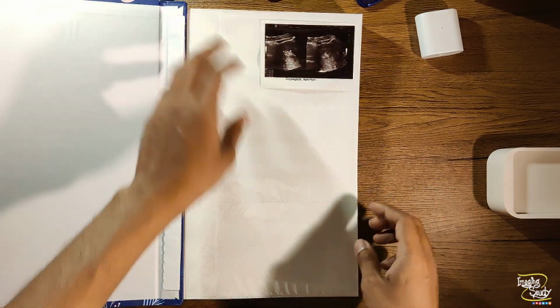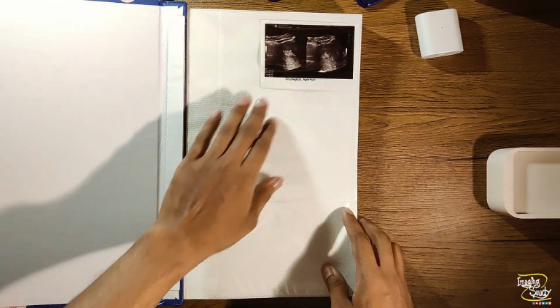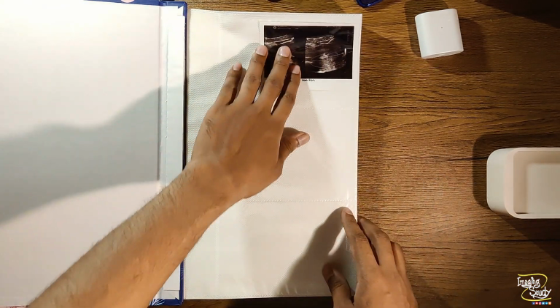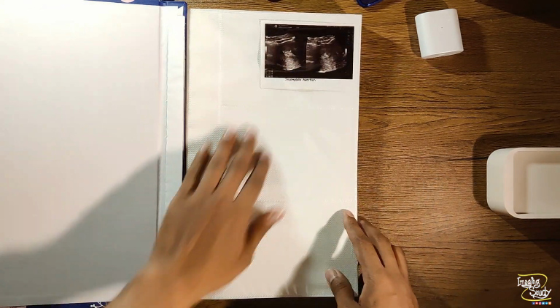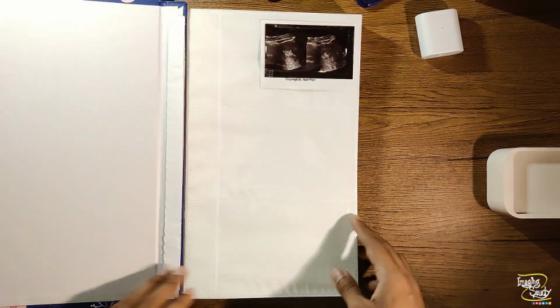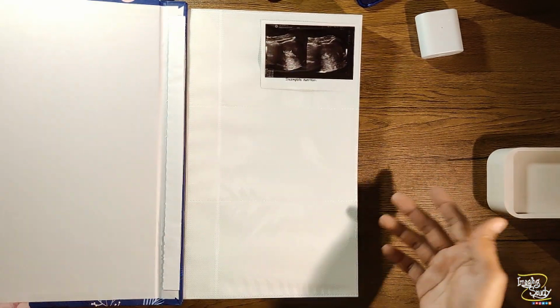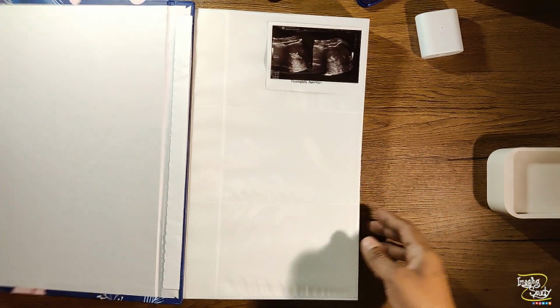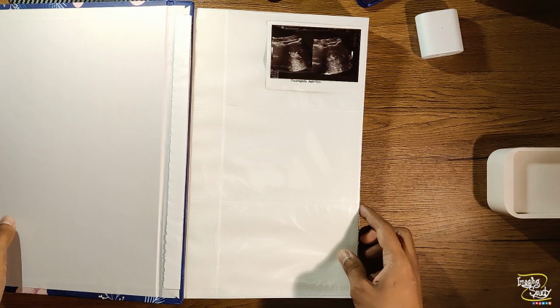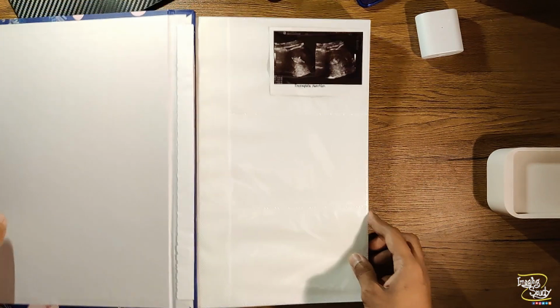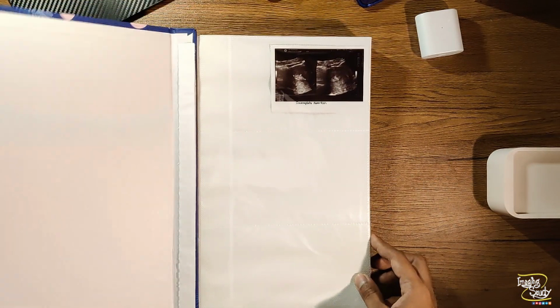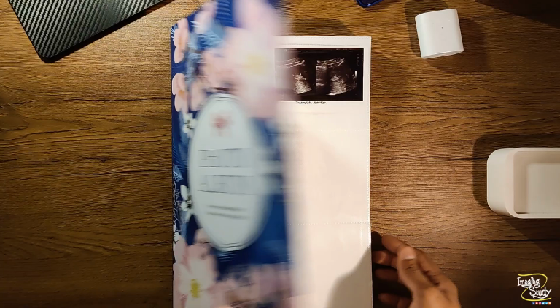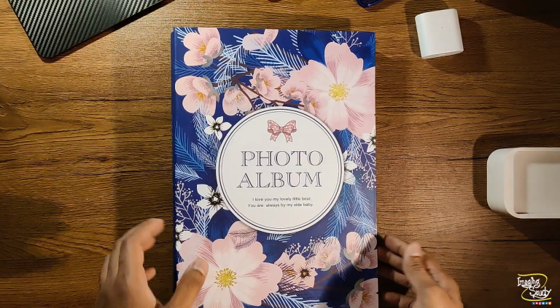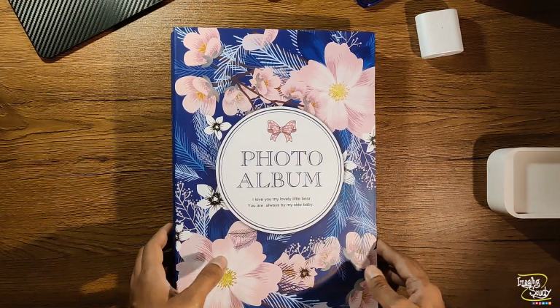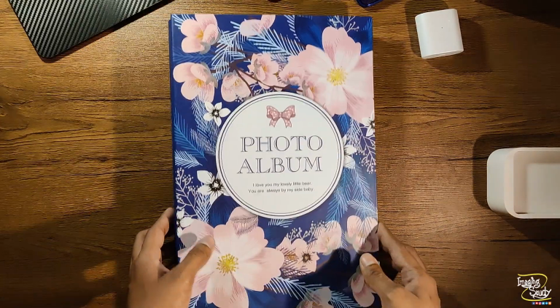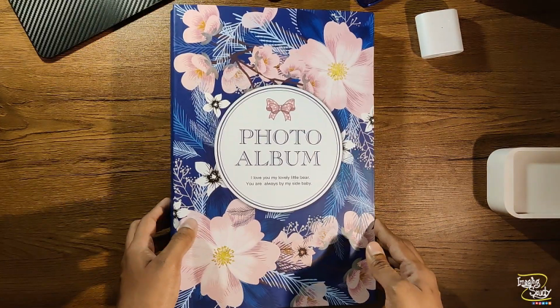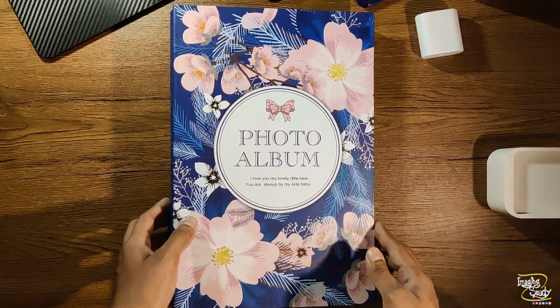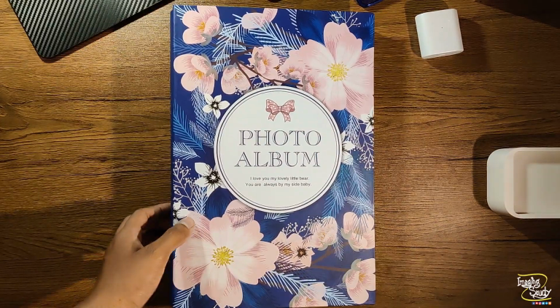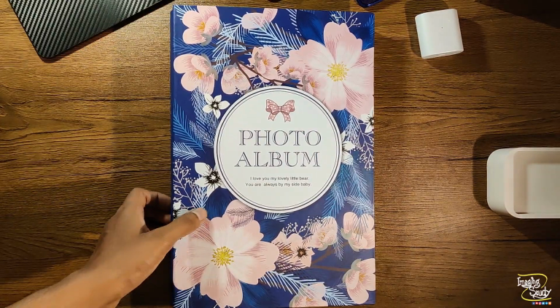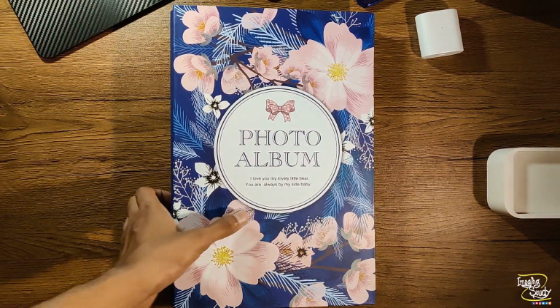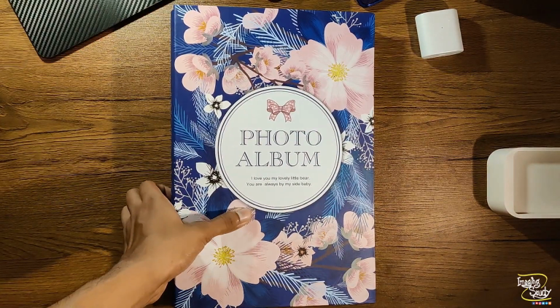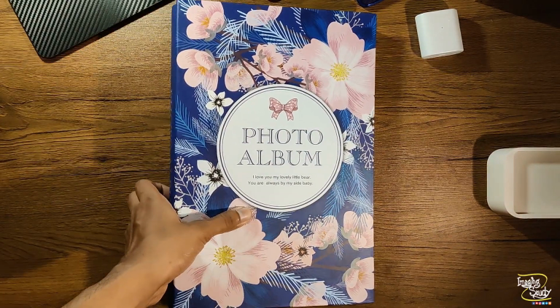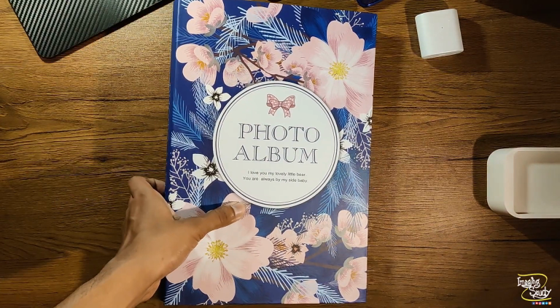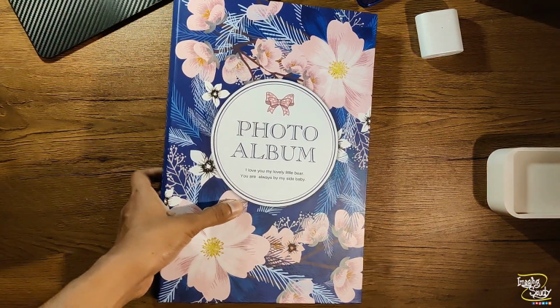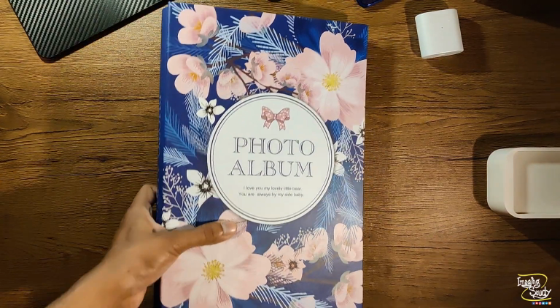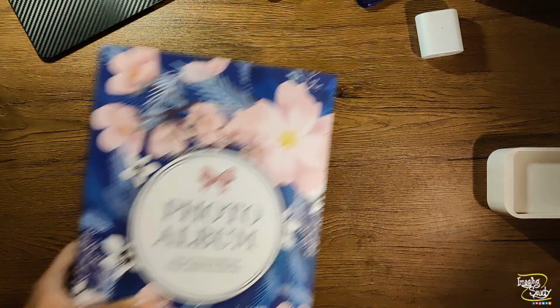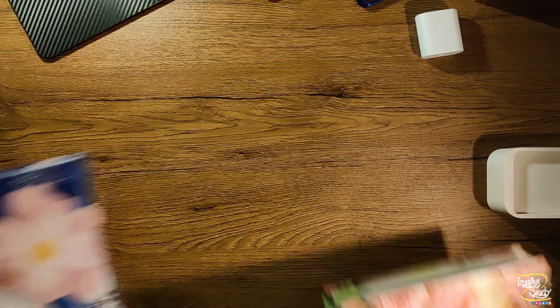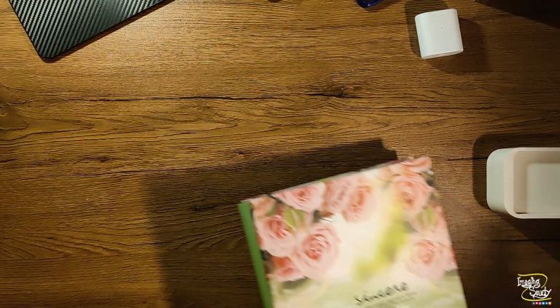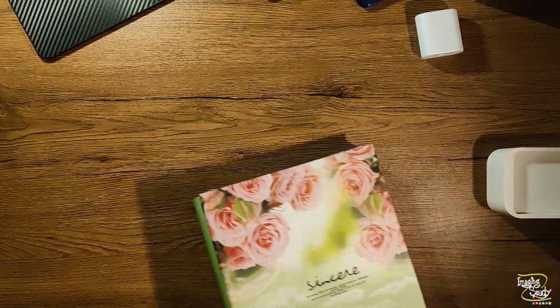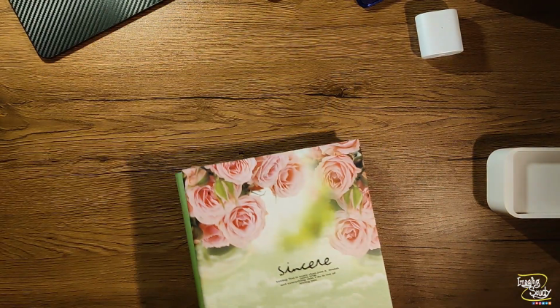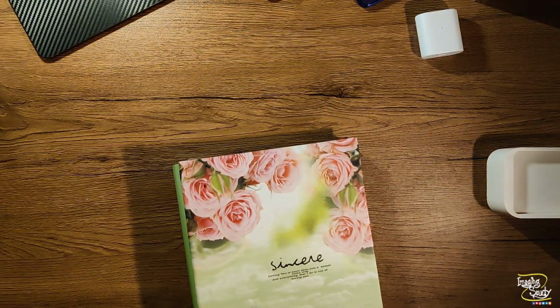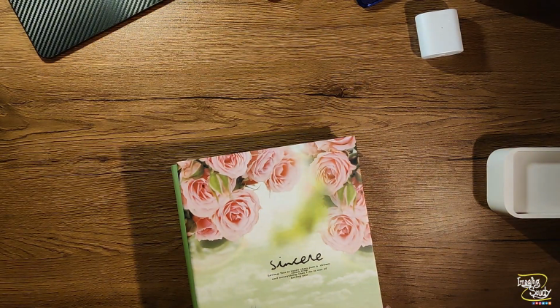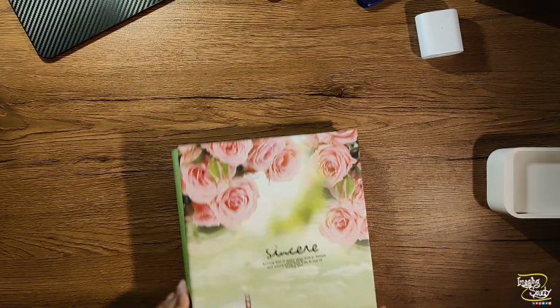Do you know what I meant? Let's check my old album, which so far will be filled while you are watching this video.